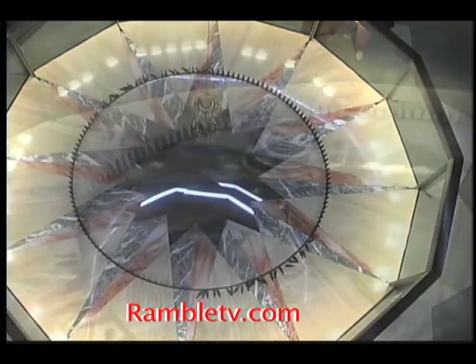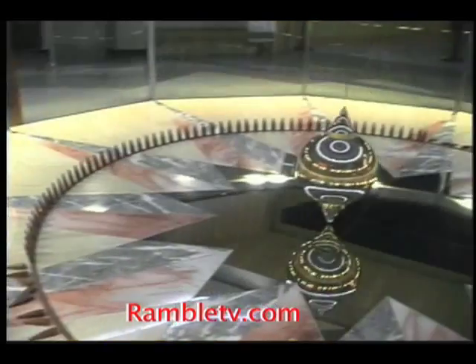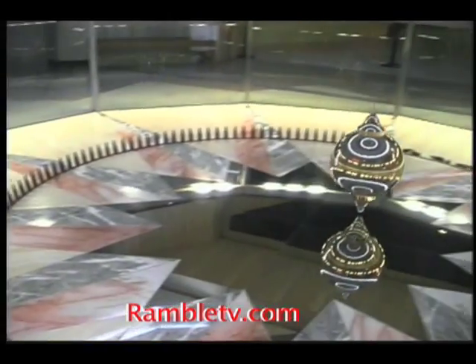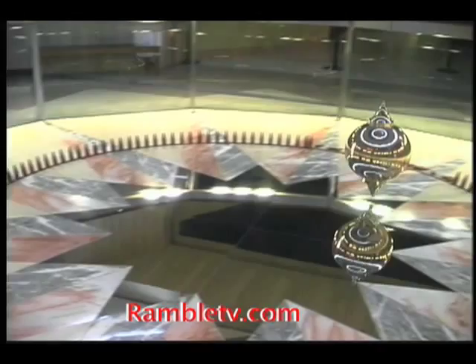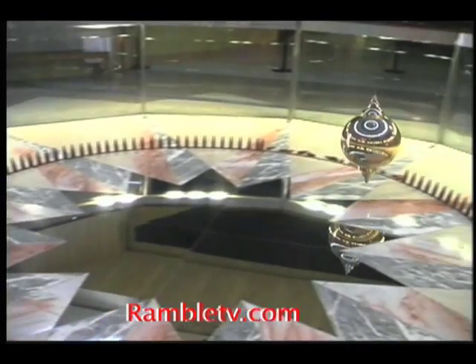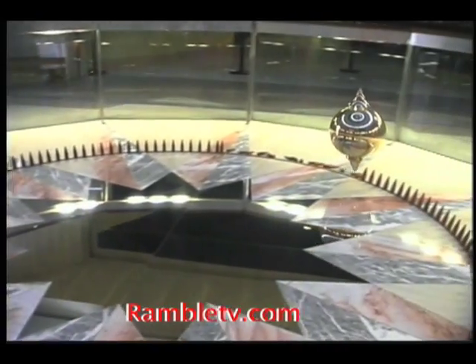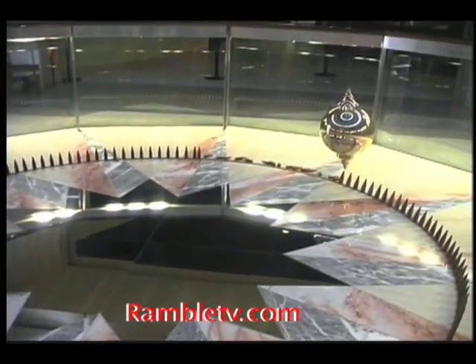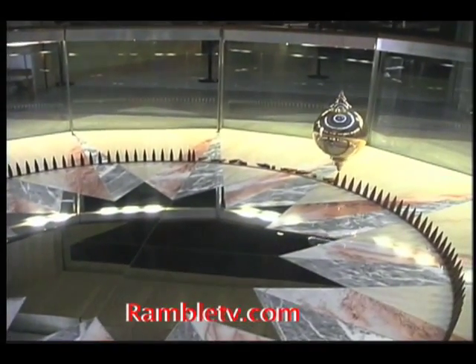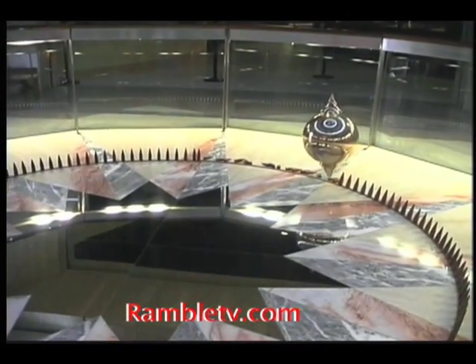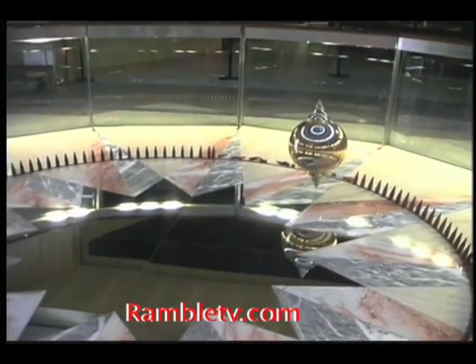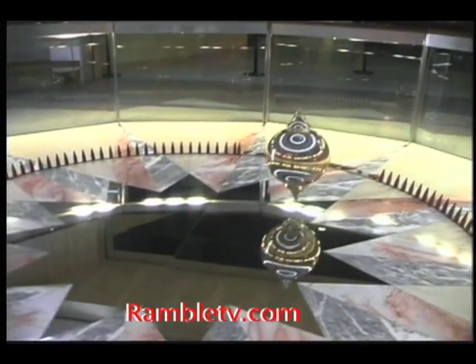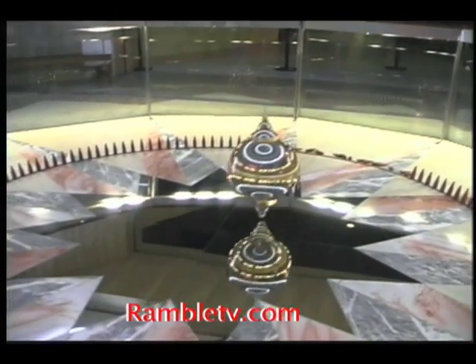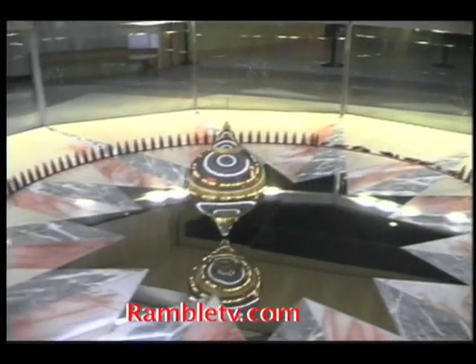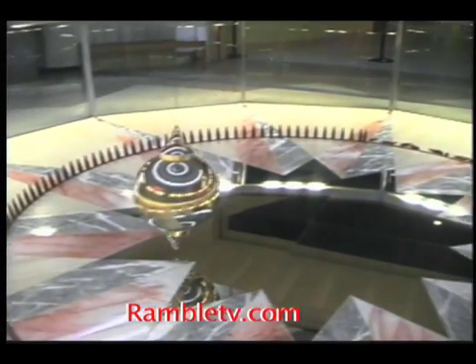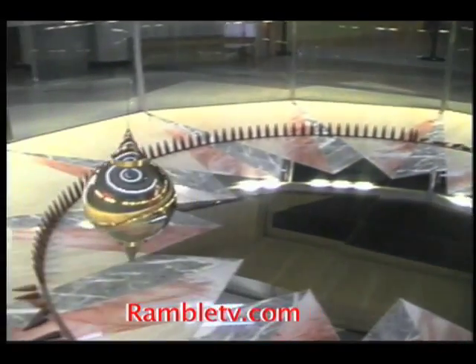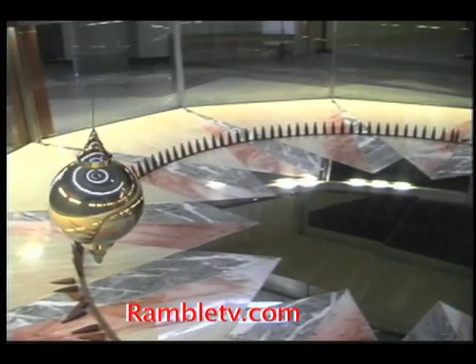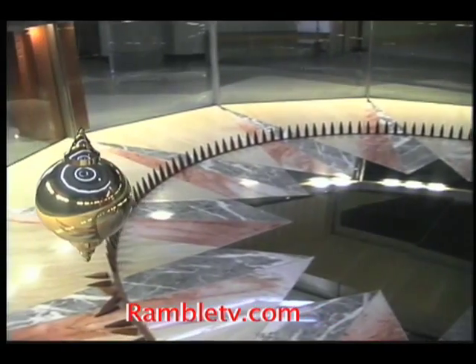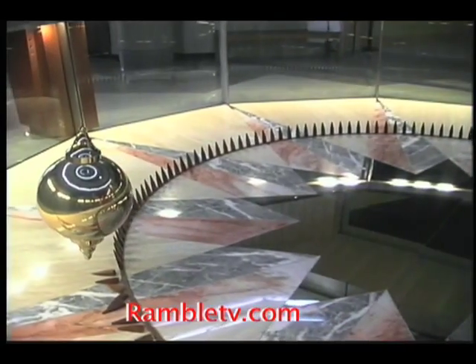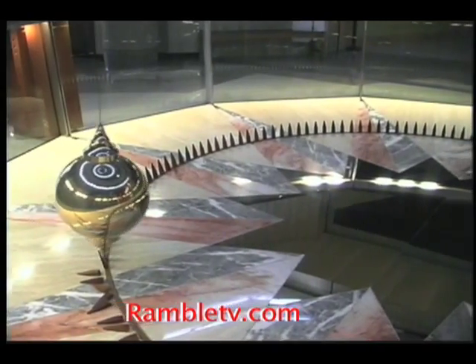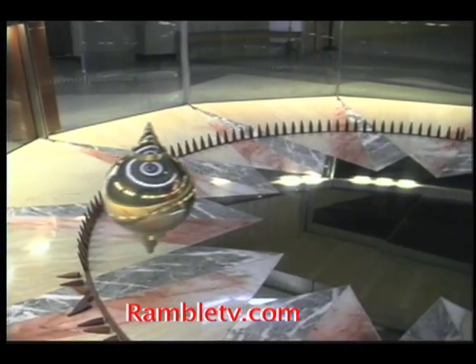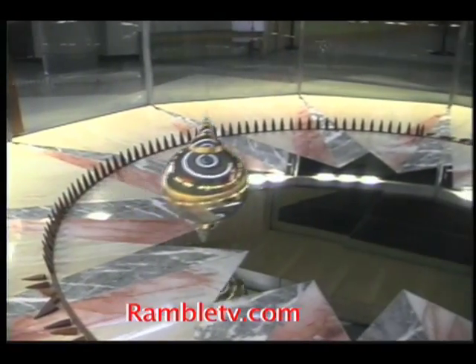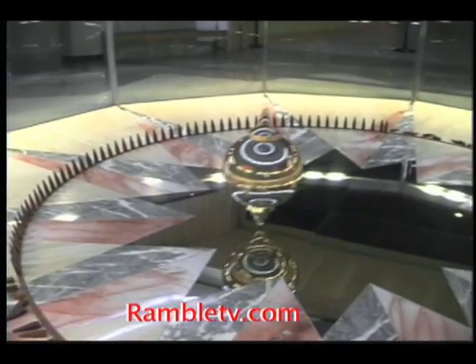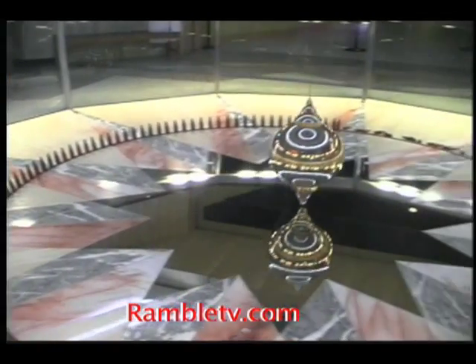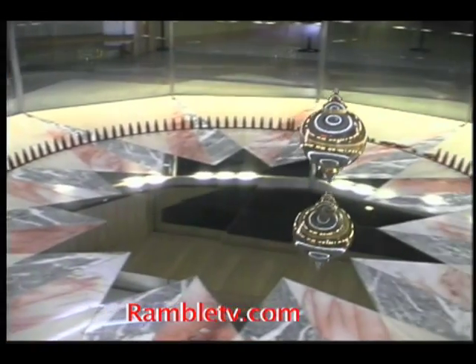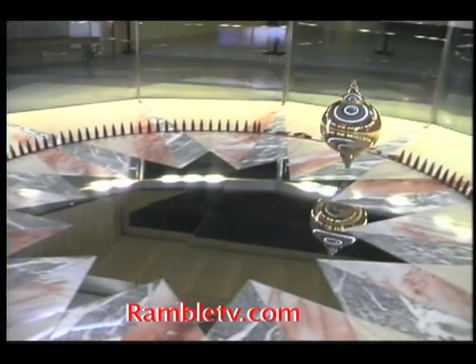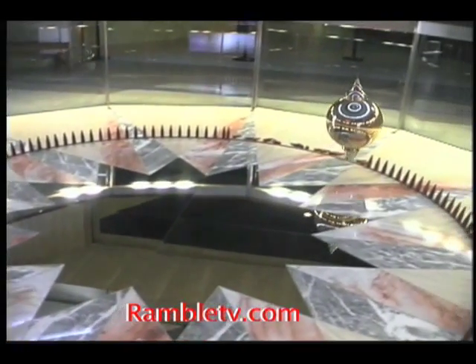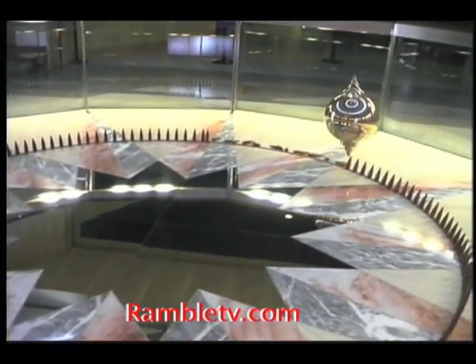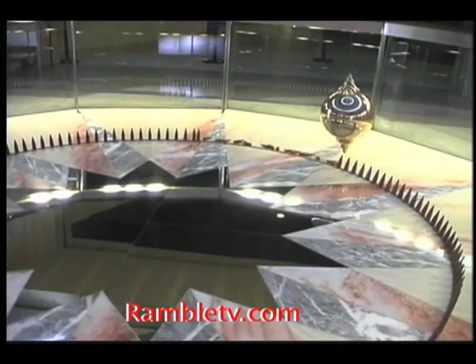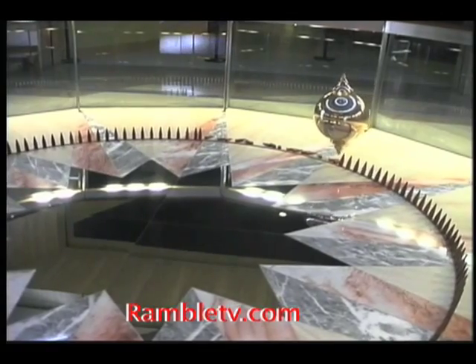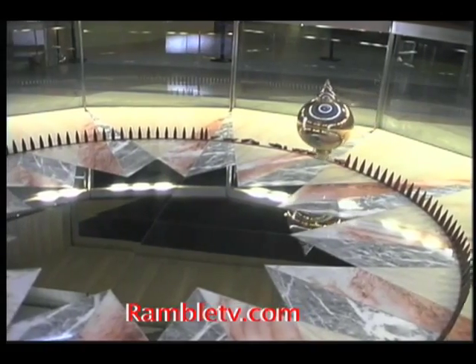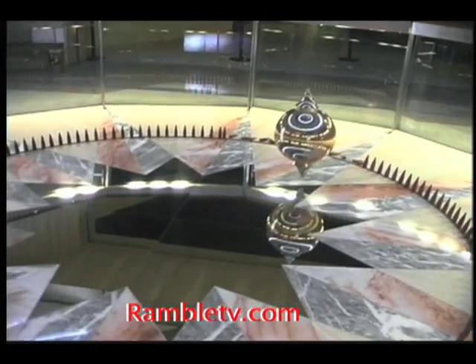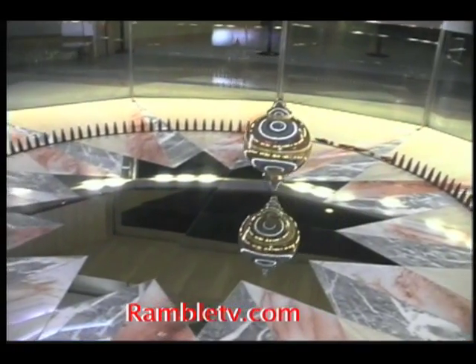At the North Pole, the pendulum would make a circle every 24 hours. At the equator, the pendulum would not precess at all. Here in Houston, it takes just over 48 hours for the pendulum to complete one circuit.